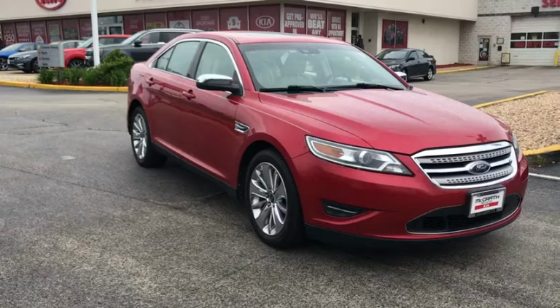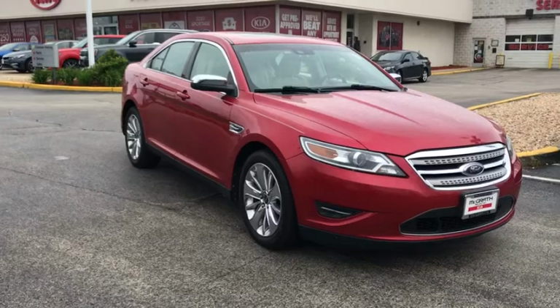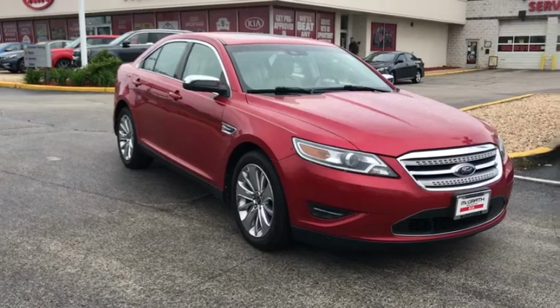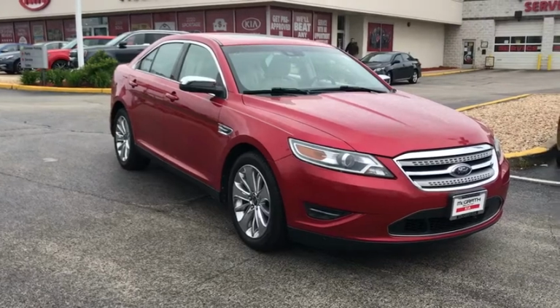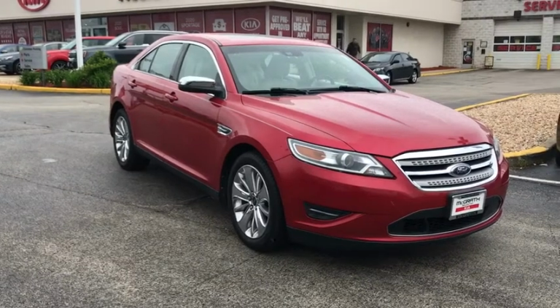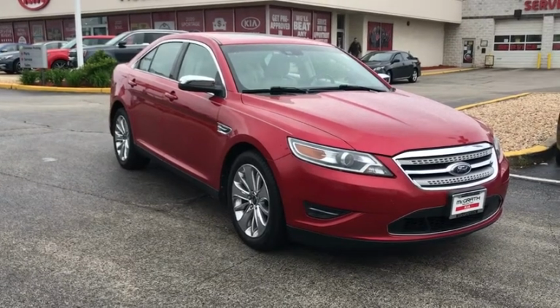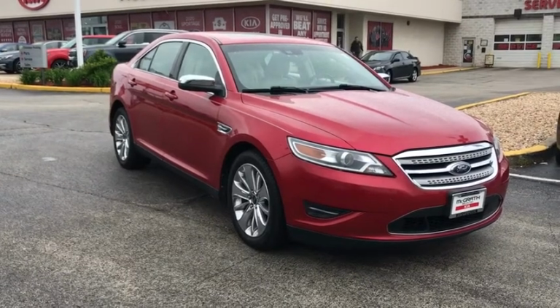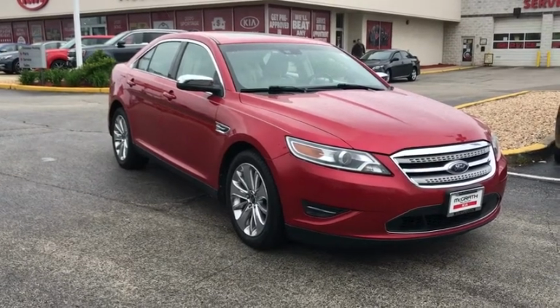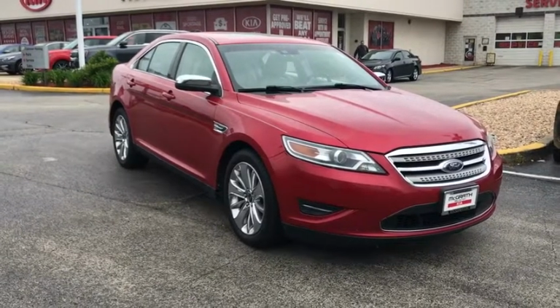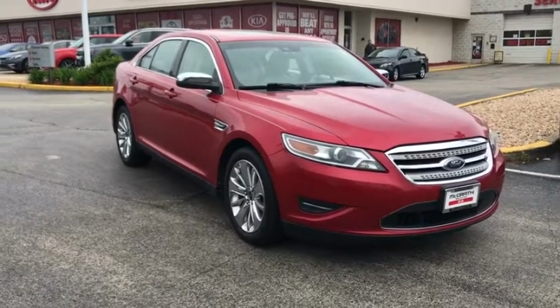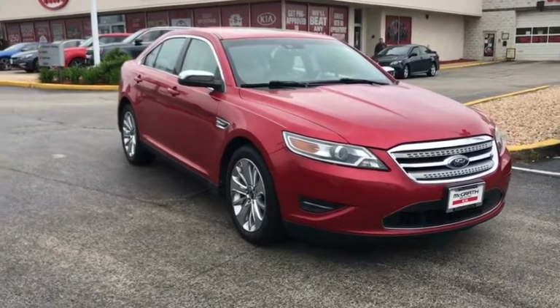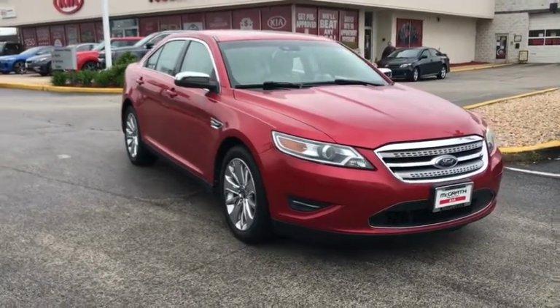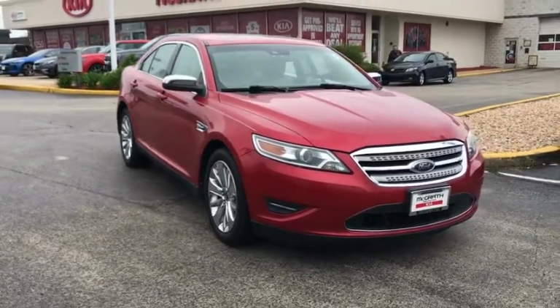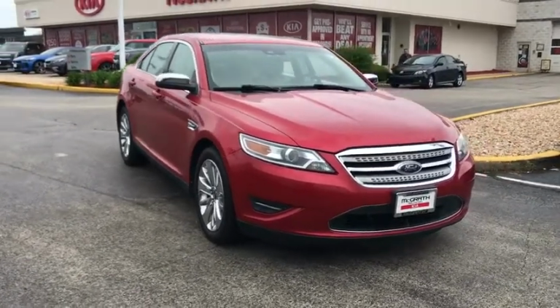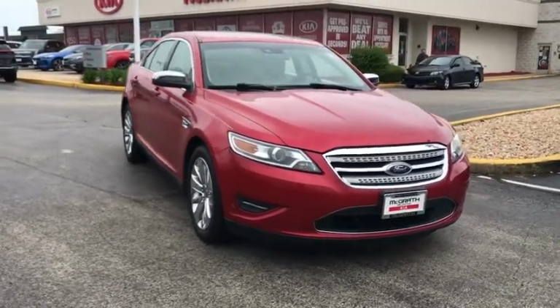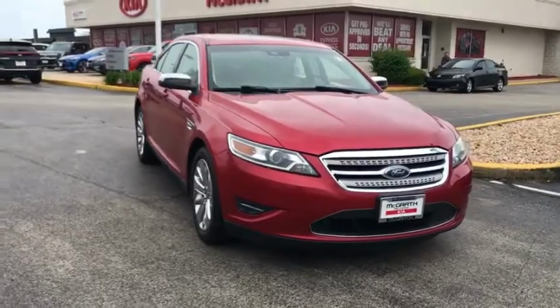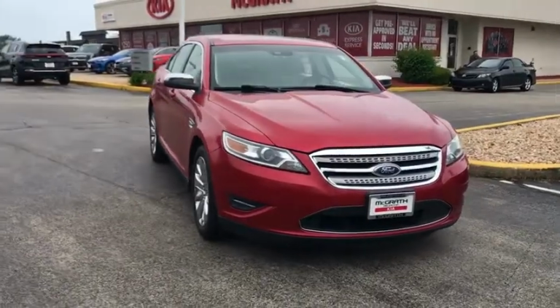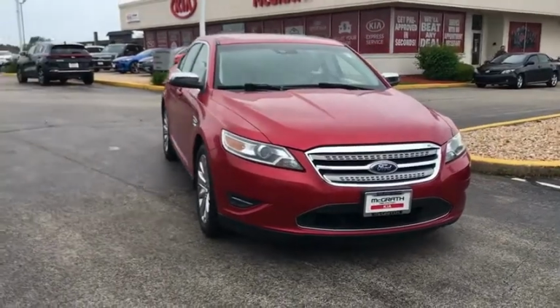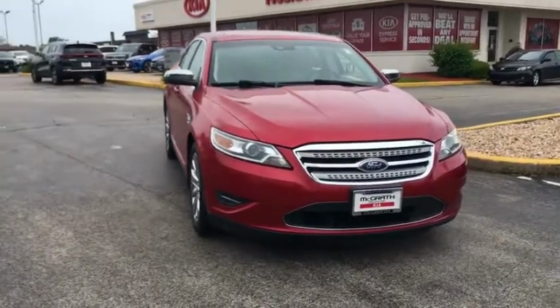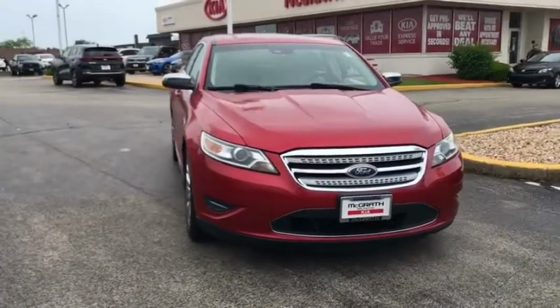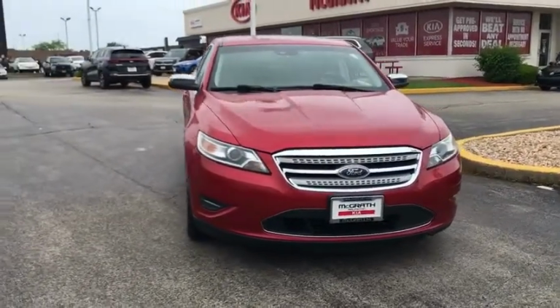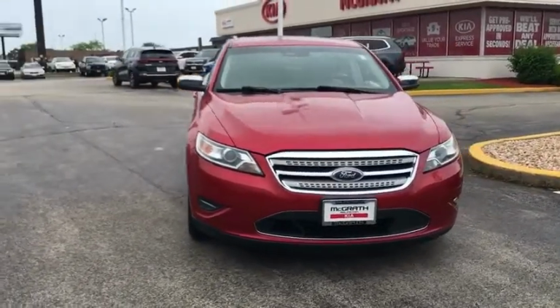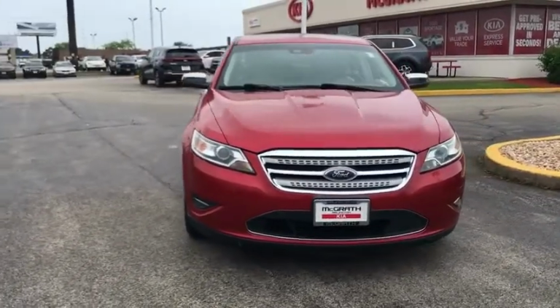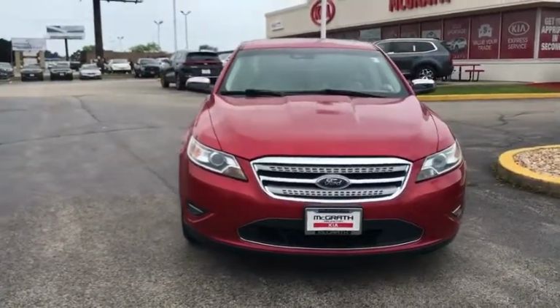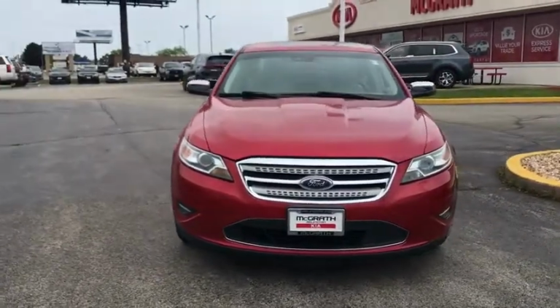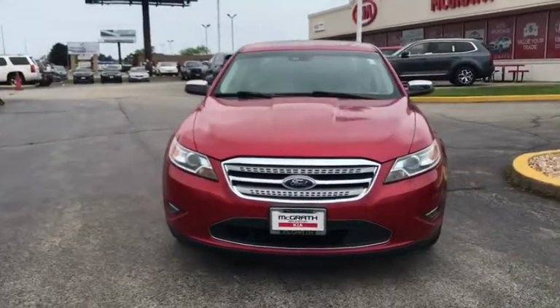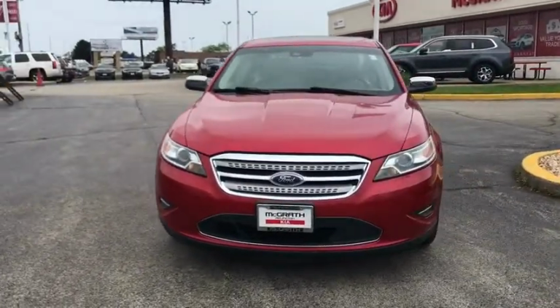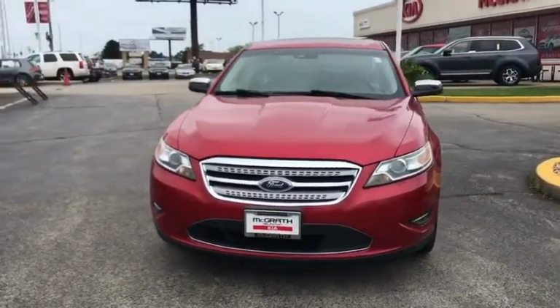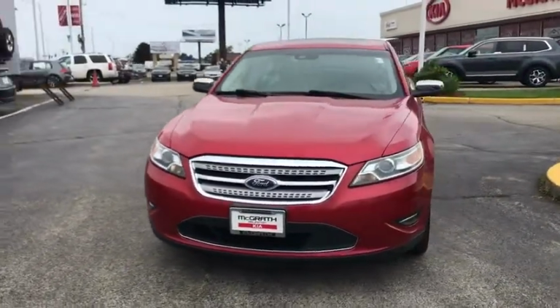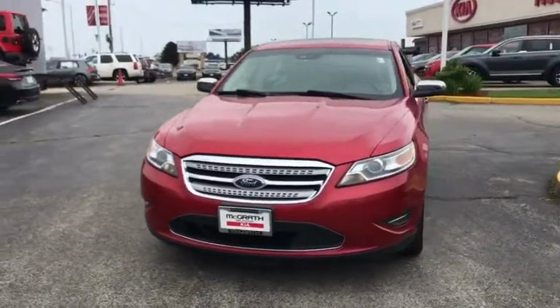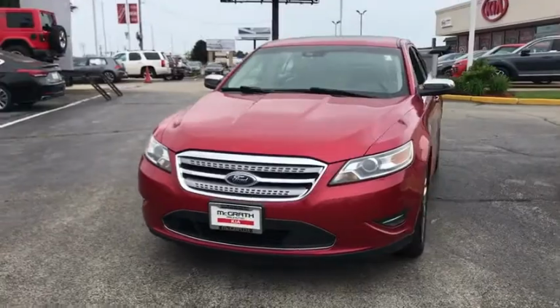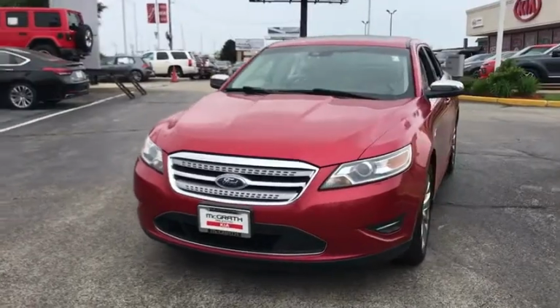Come test drive the 2010 Ford Taurus. This is it. Crafted by an obsessive engineering and design team, the Taurus was created to compete with some of the world's best.